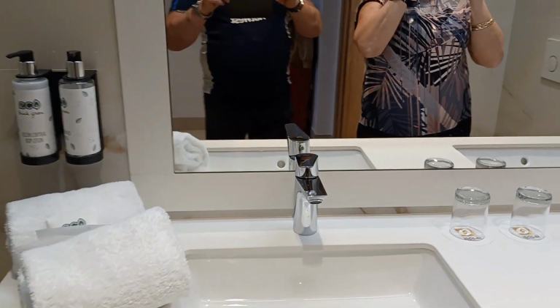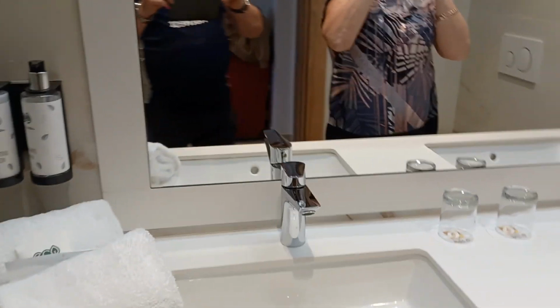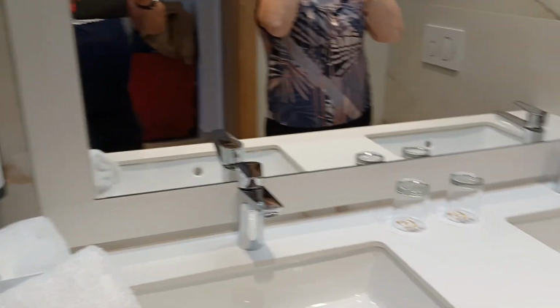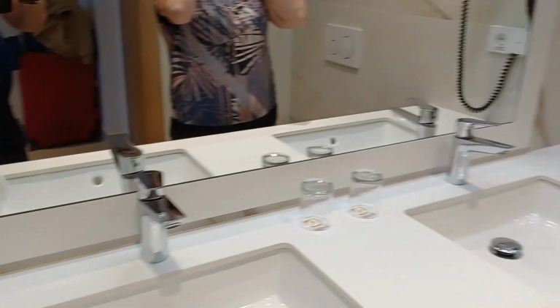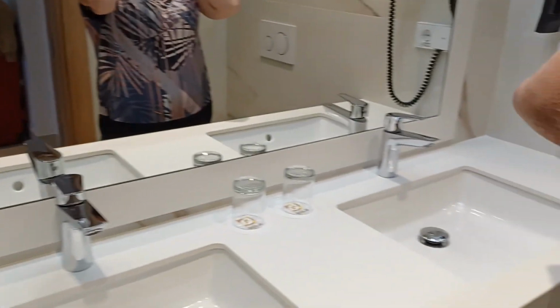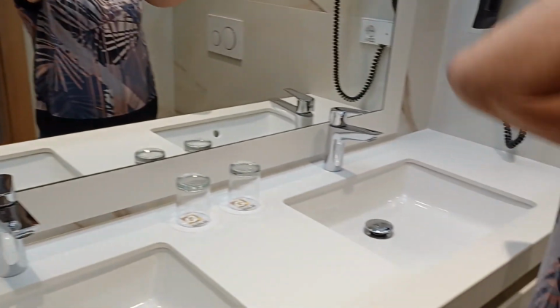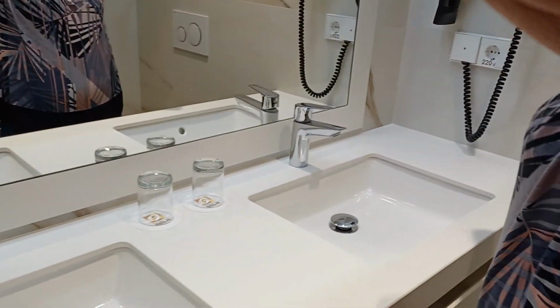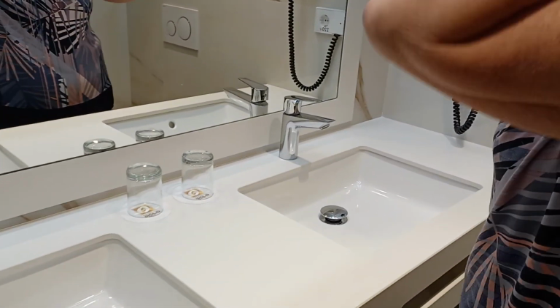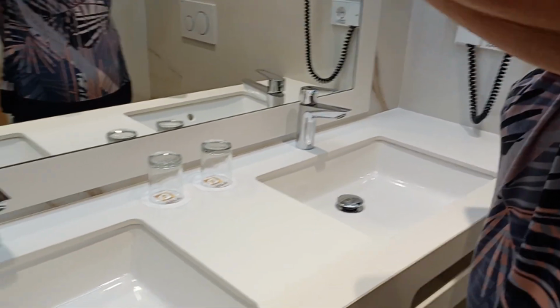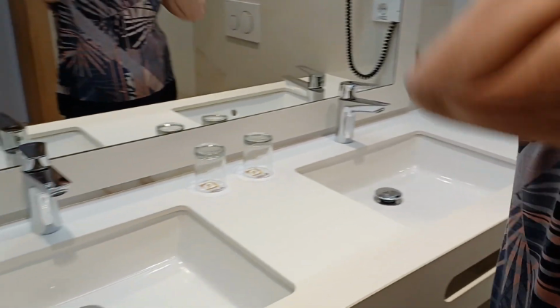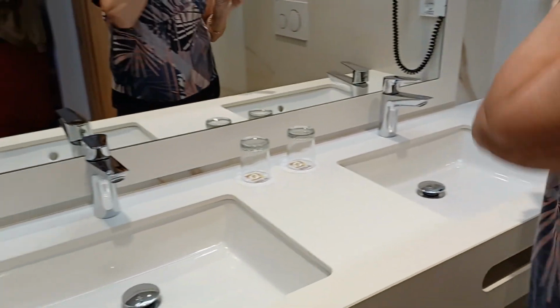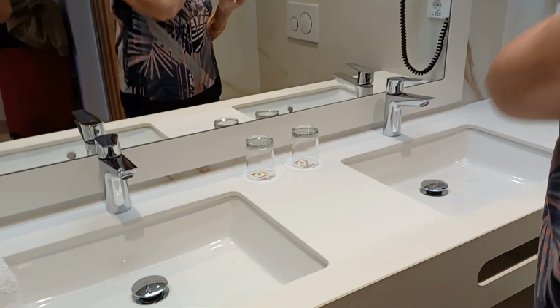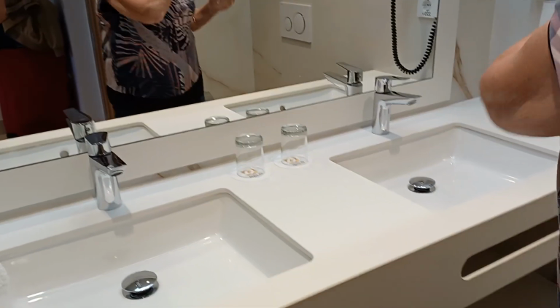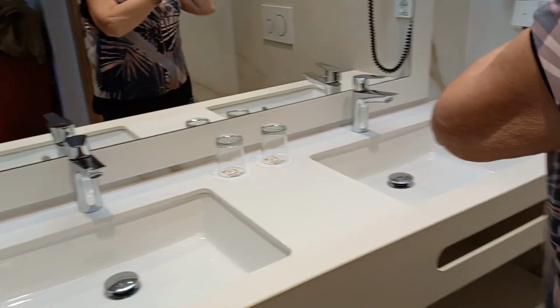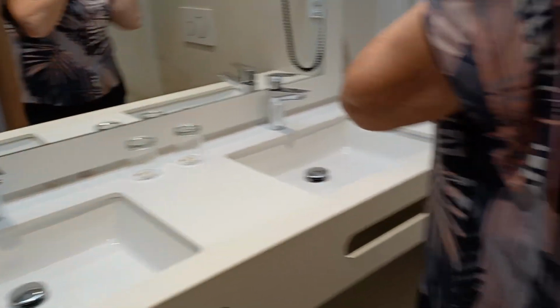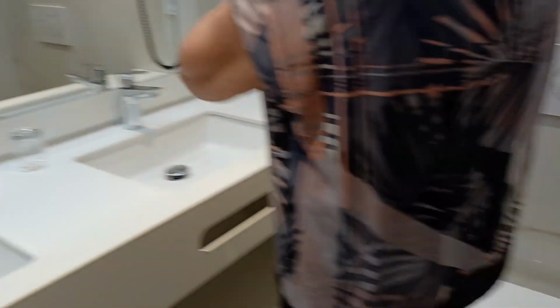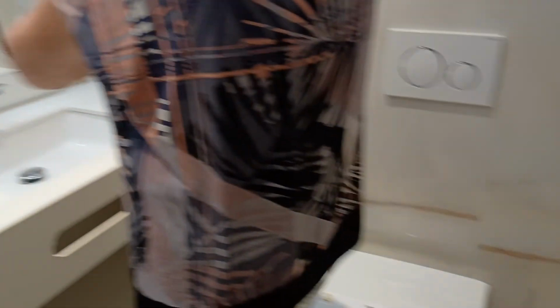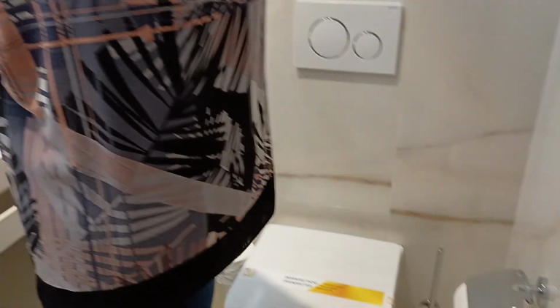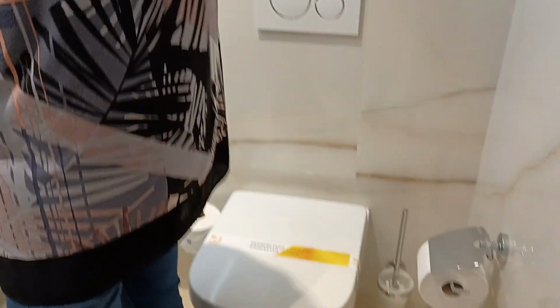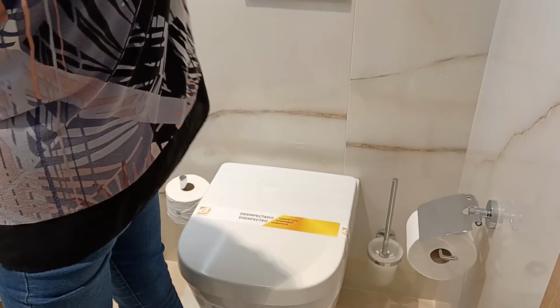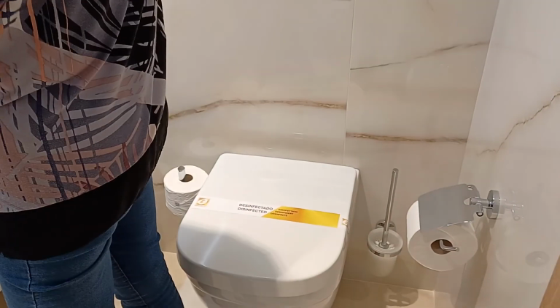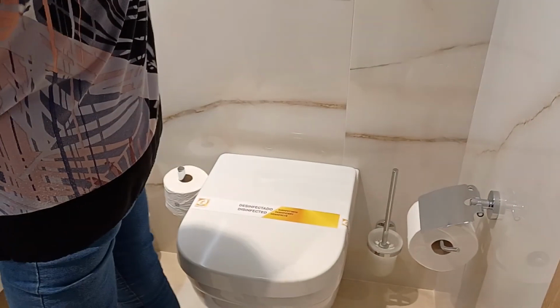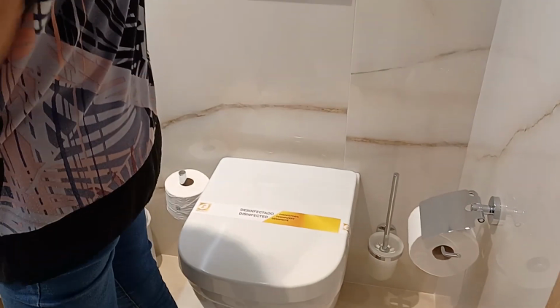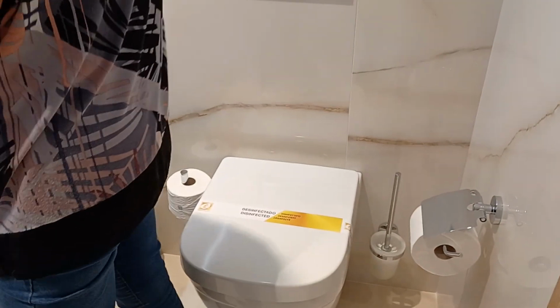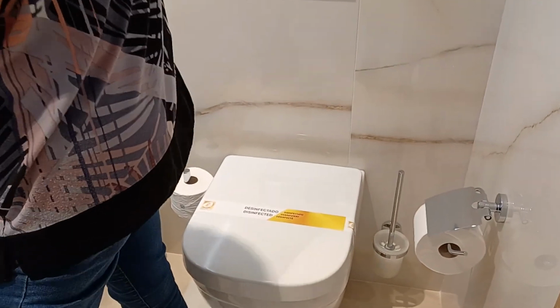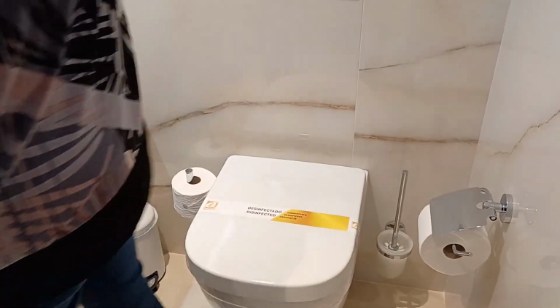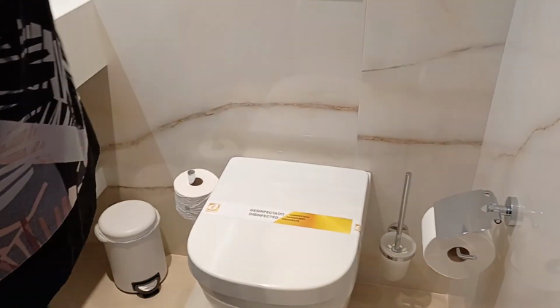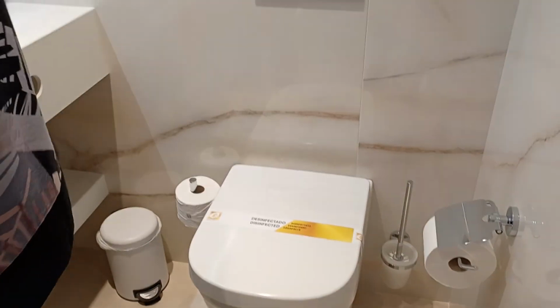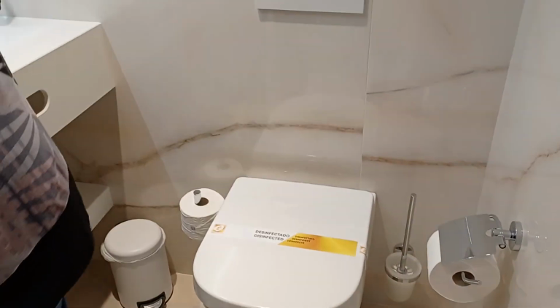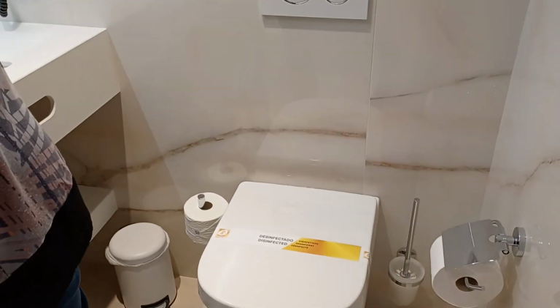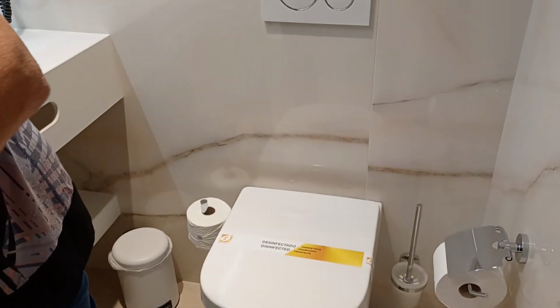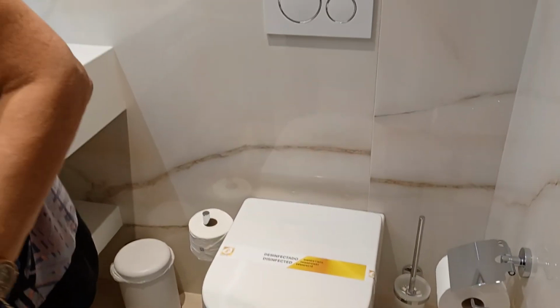There are two sinks. And the toilet. There's no bidet in this one.